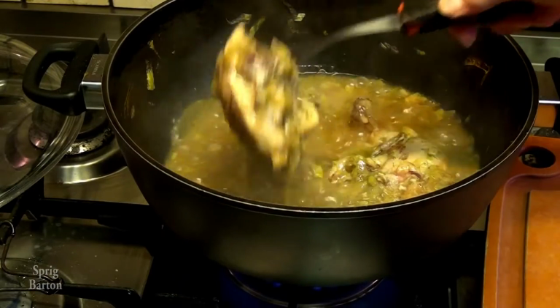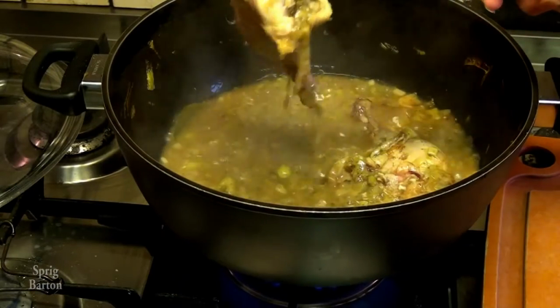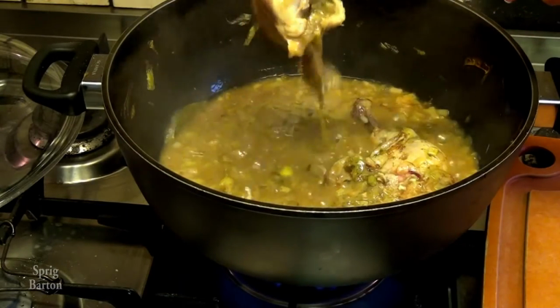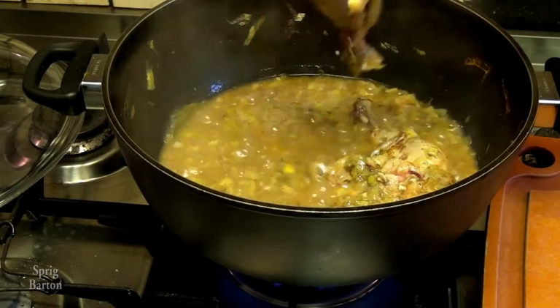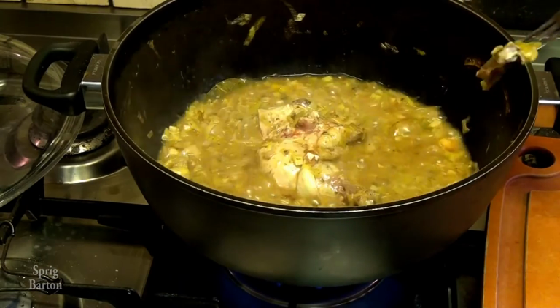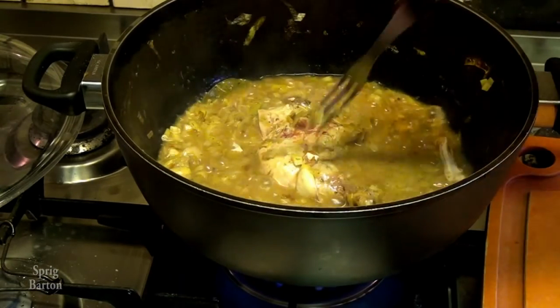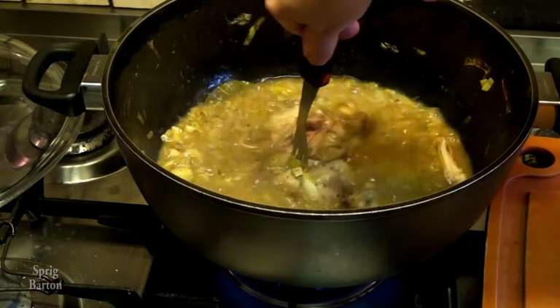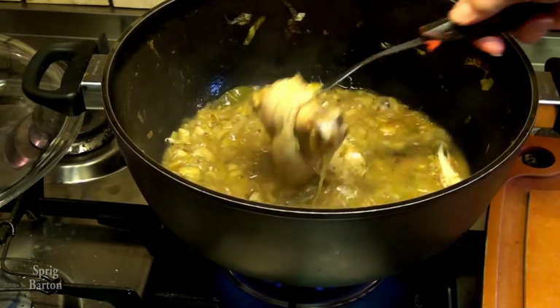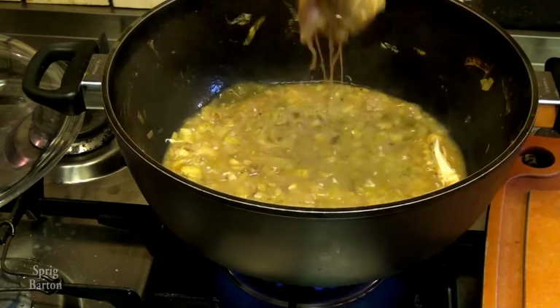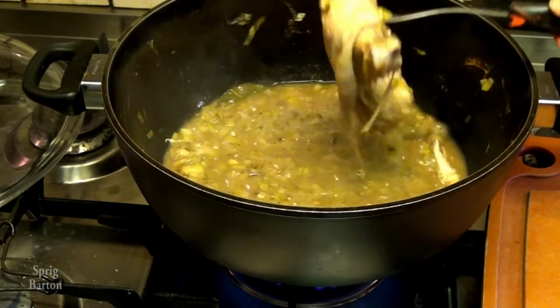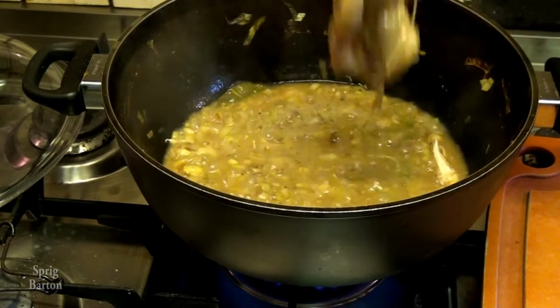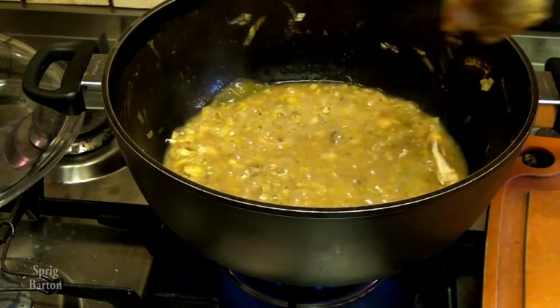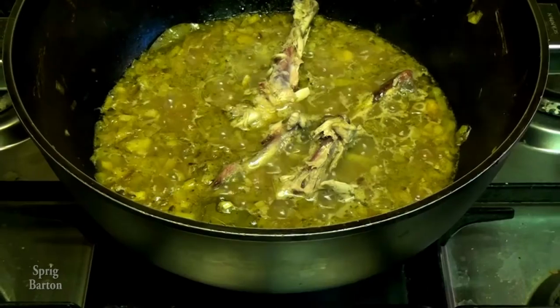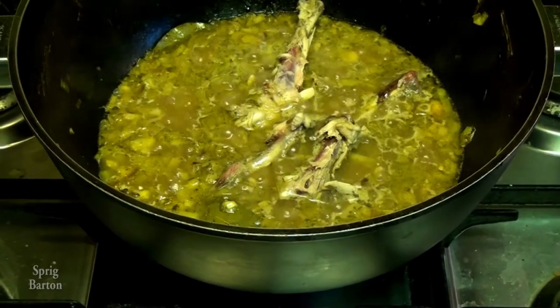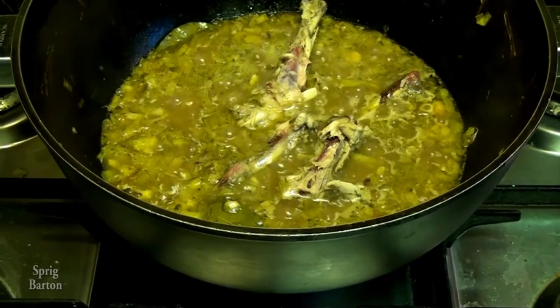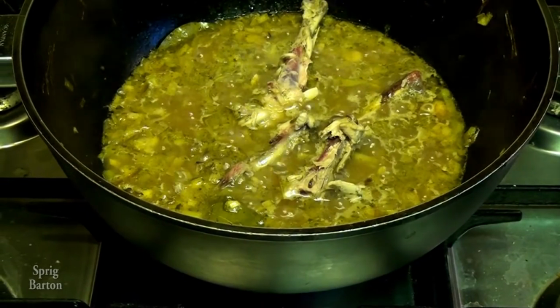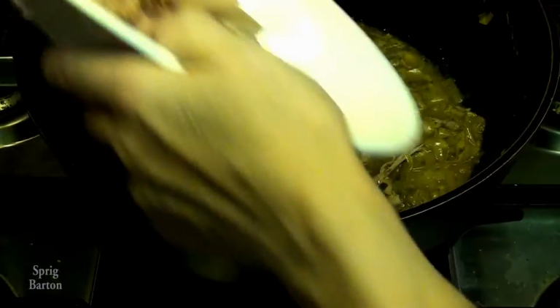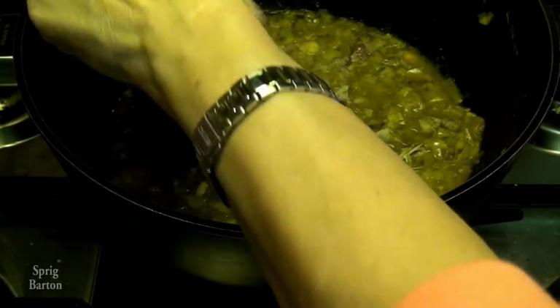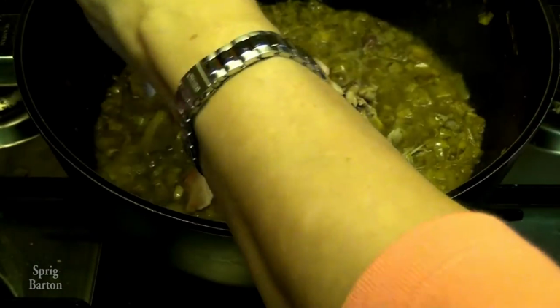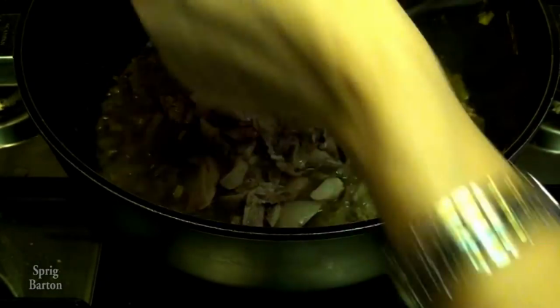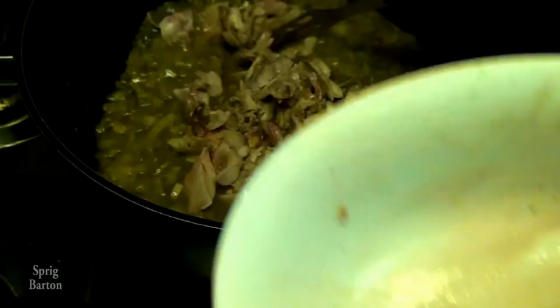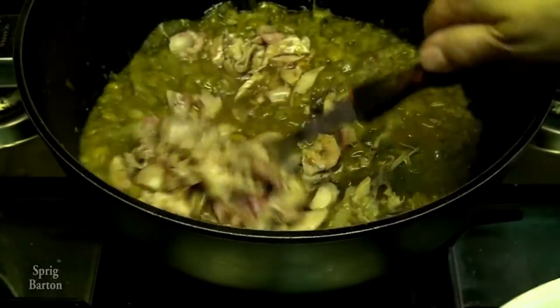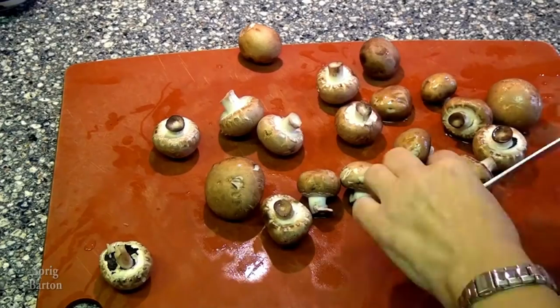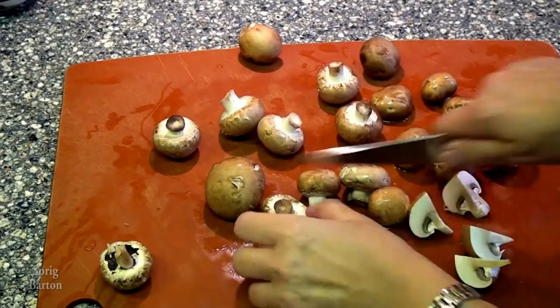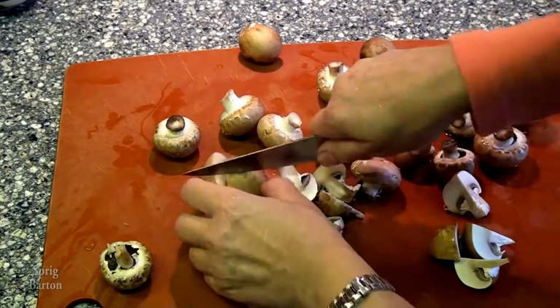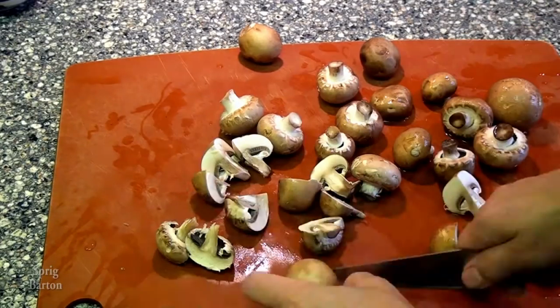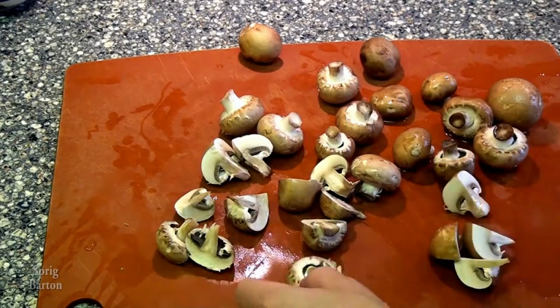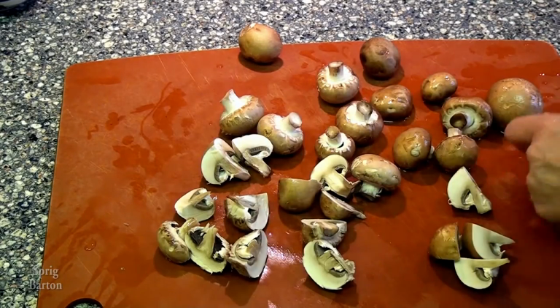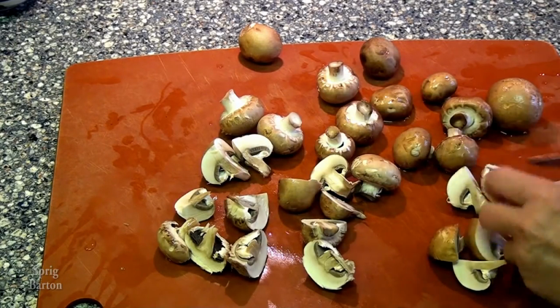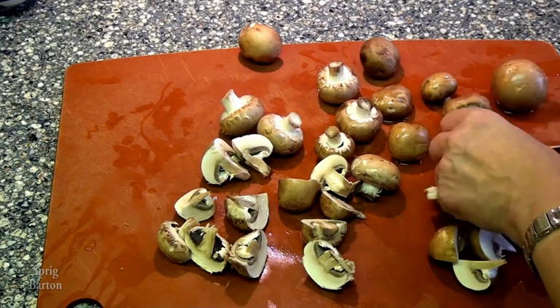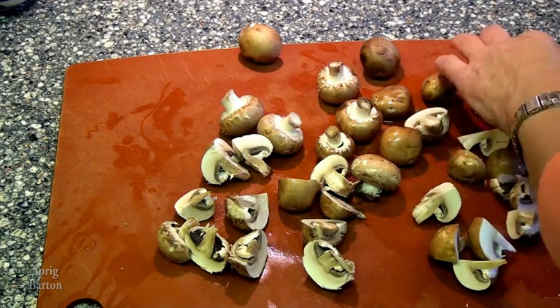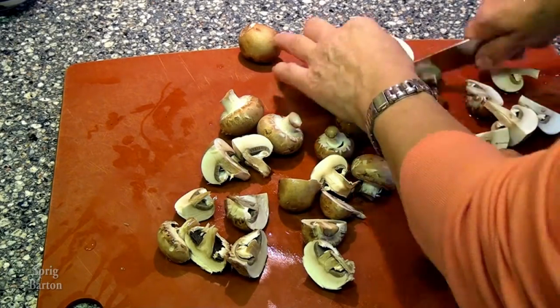The chicken's coming loose from the bone after about 15 minutes, so I'm going to take it out, get it off the bone, put the main bones back in with the chicken bits, and cook it some more. Meantime, chop those mushrooms.